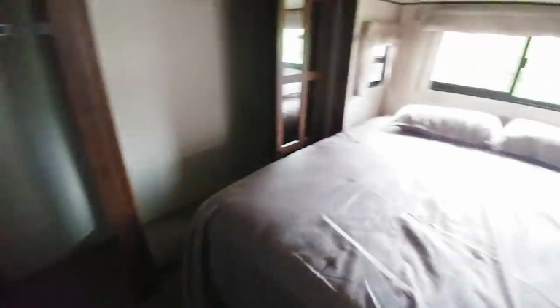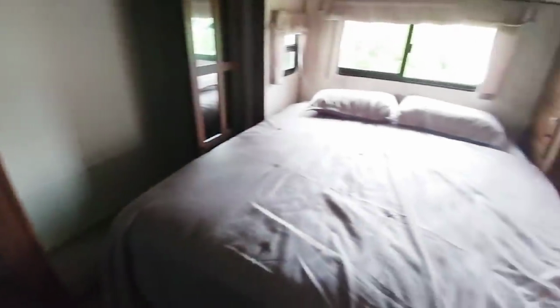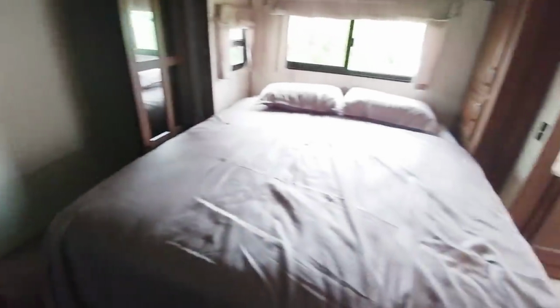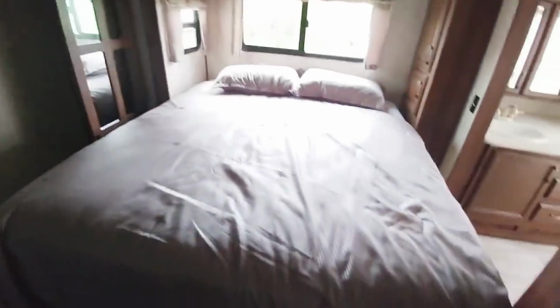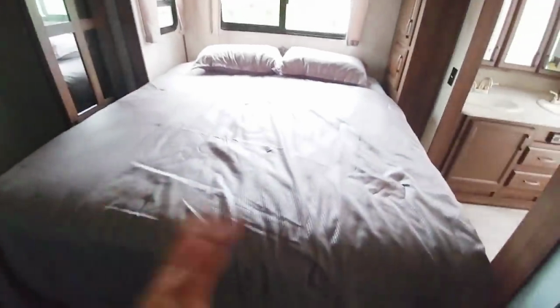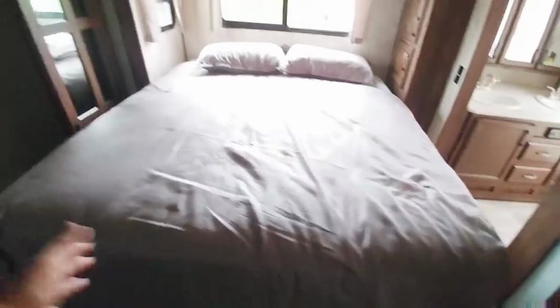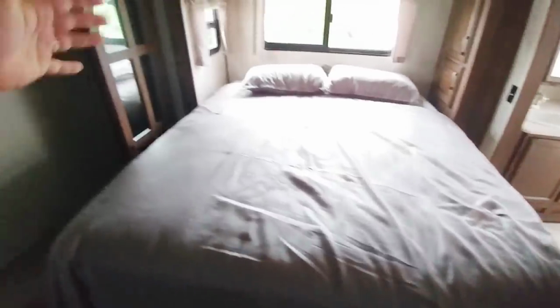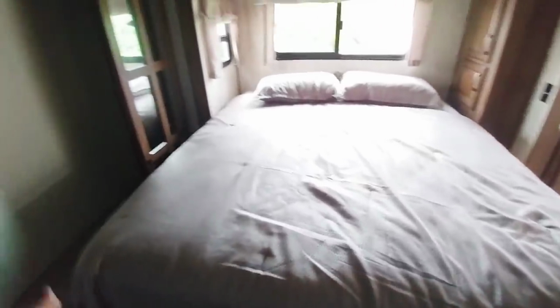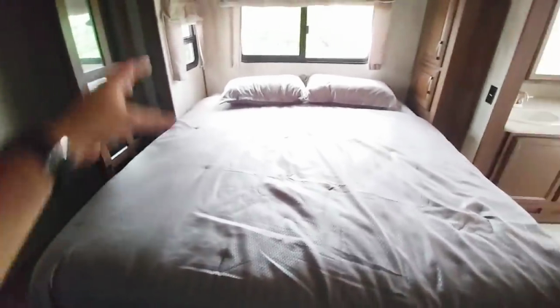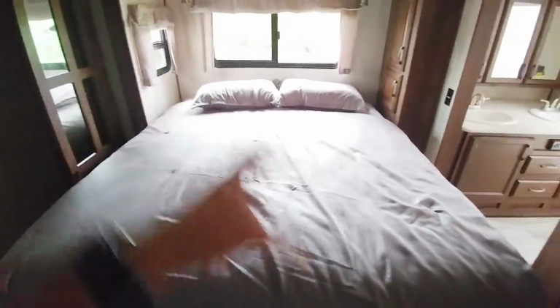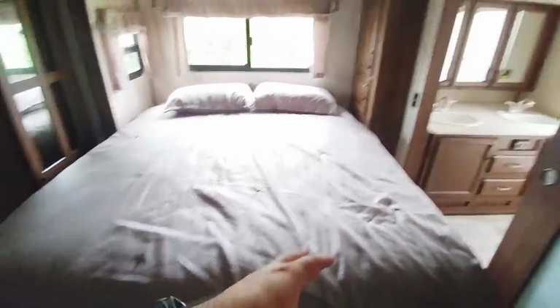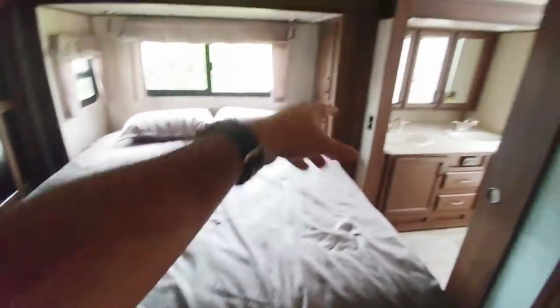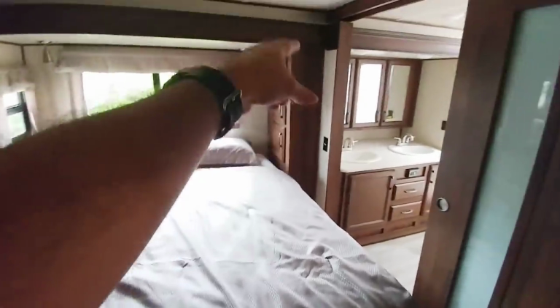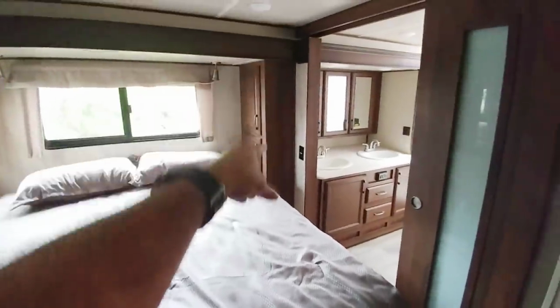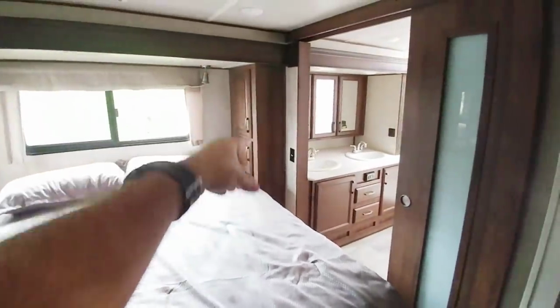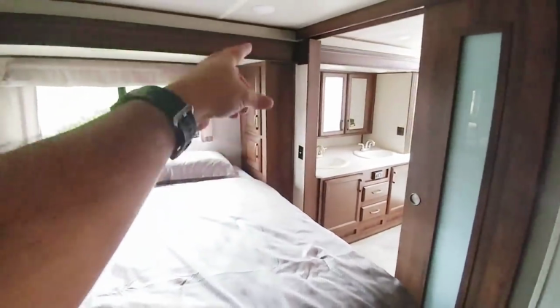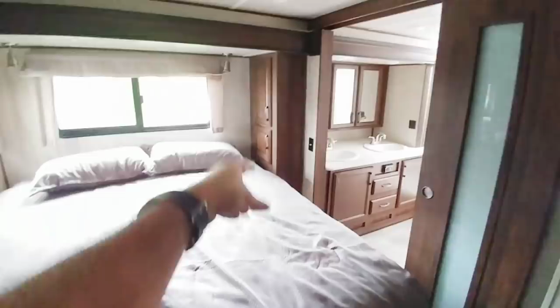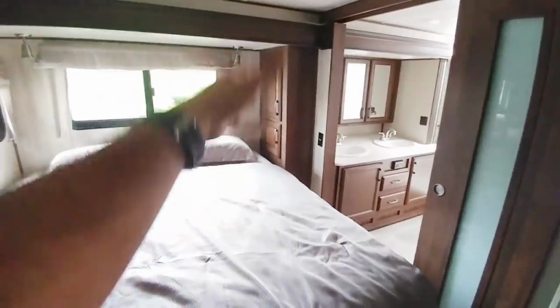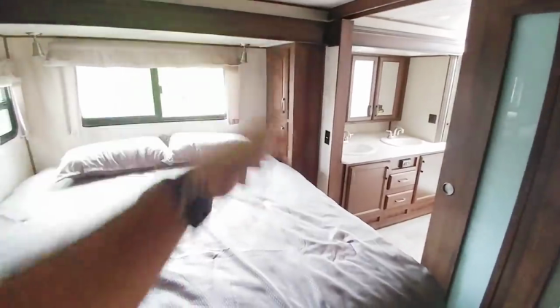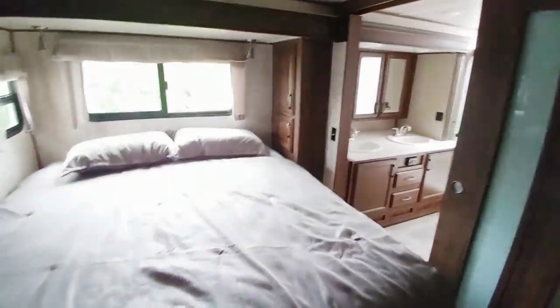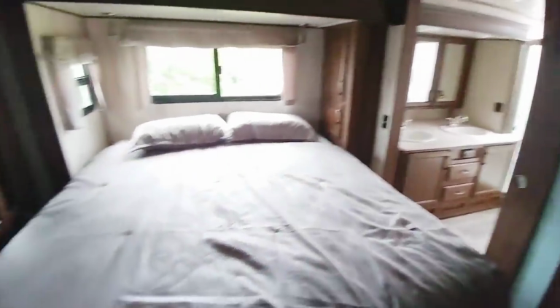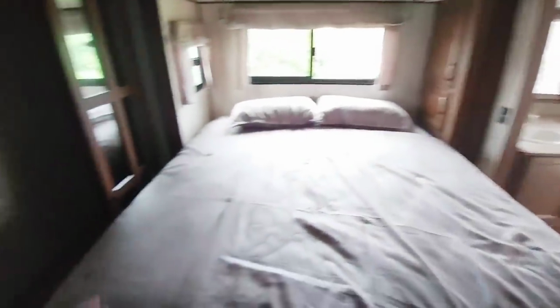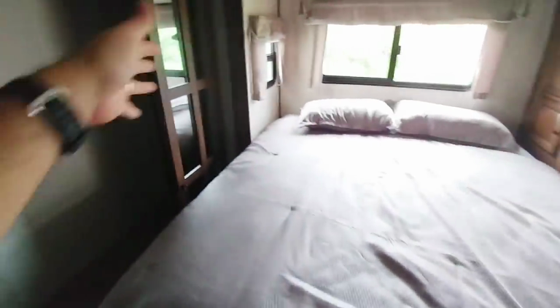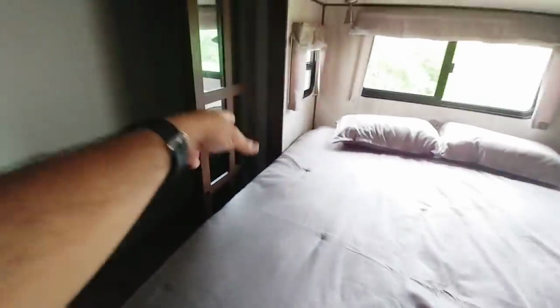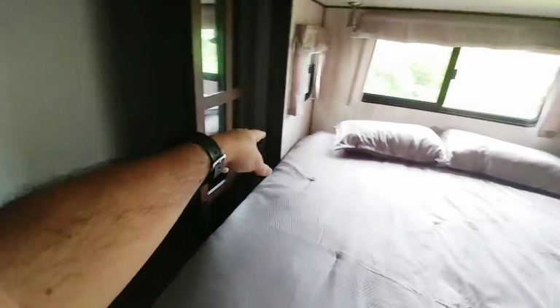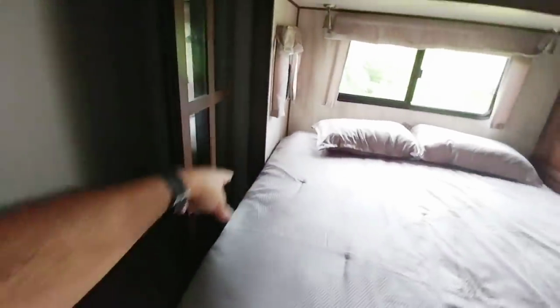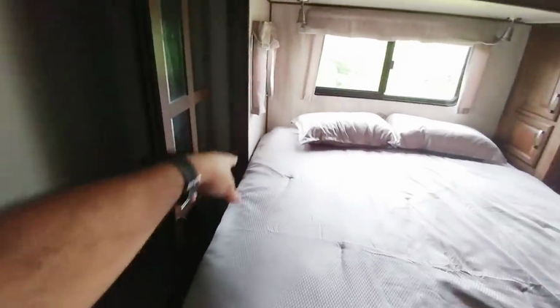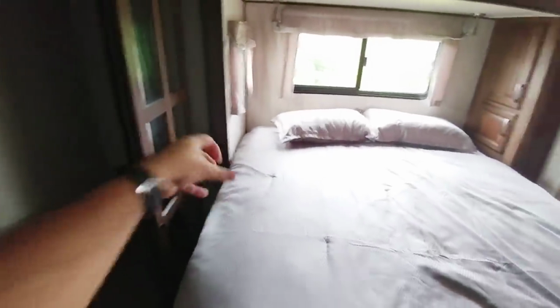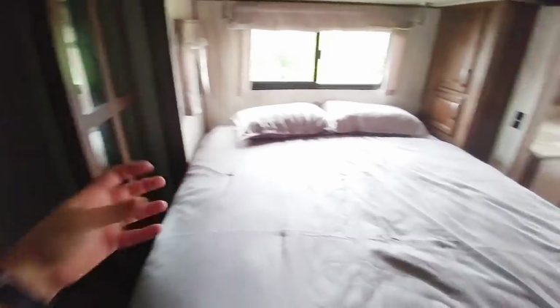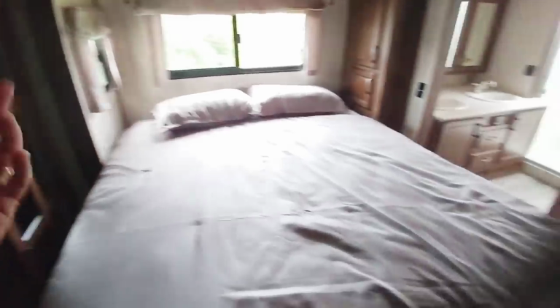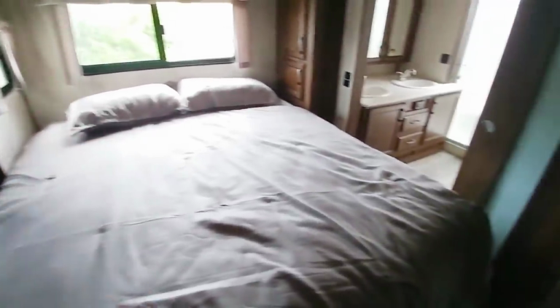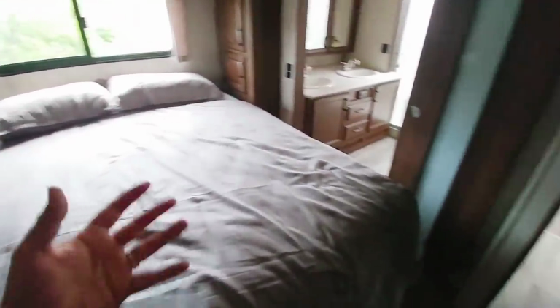King size bed. Plenty of room to get around it. You don't have any nightstands, even though you have a little cabinet on the side, which is a creative use of space. It would have been nice to put some type of nightstand at the end of this slide so you can put your cell phone or whatever you need there.